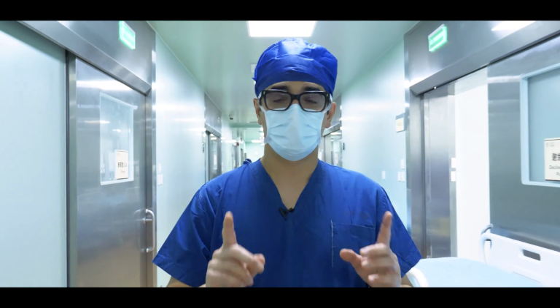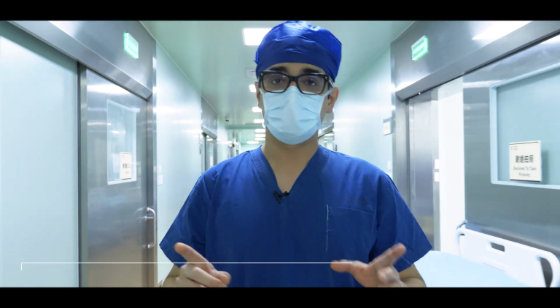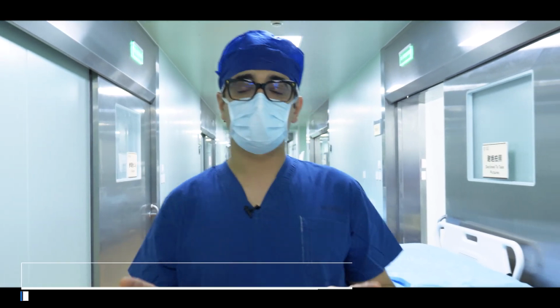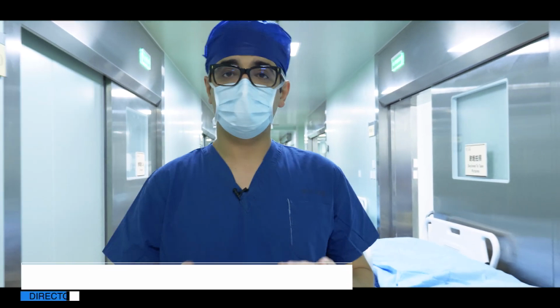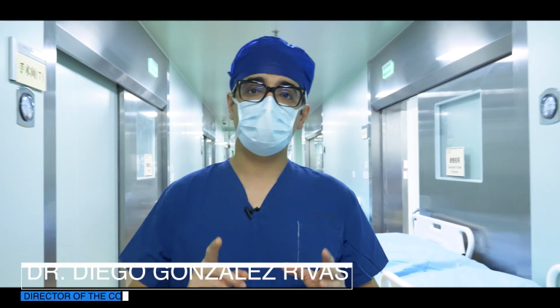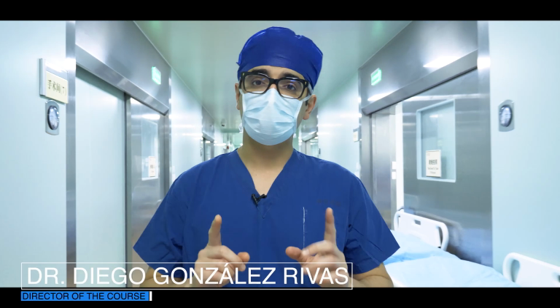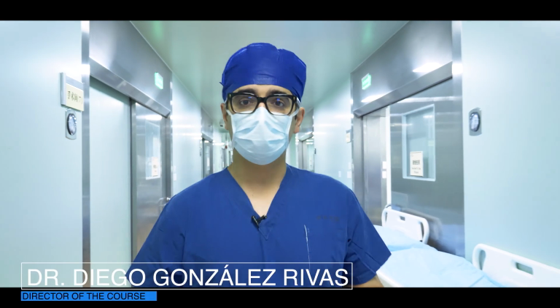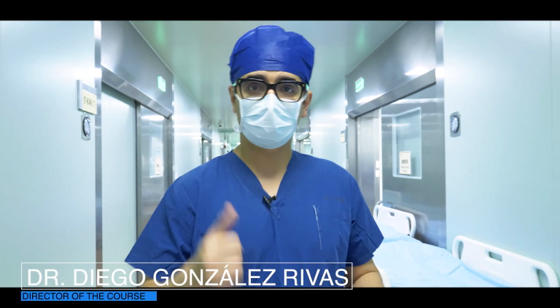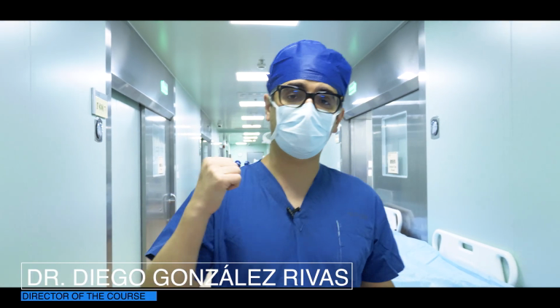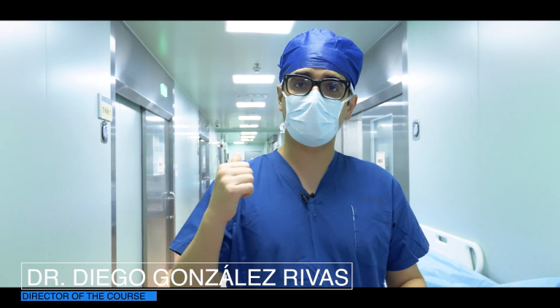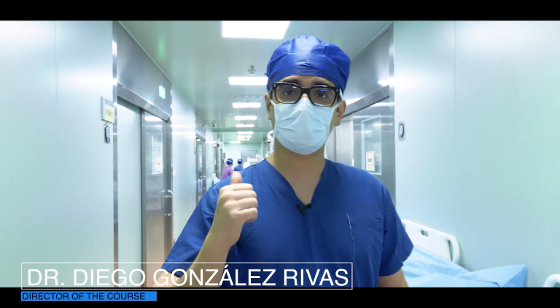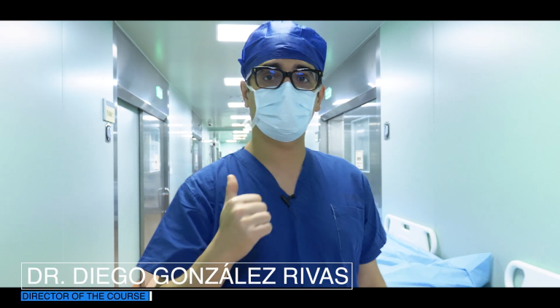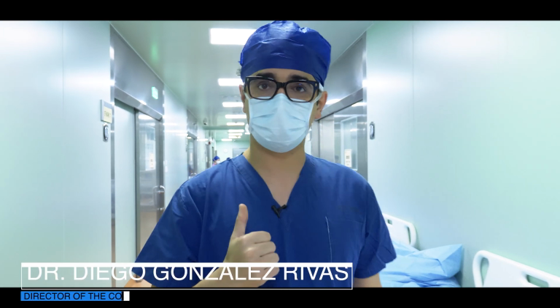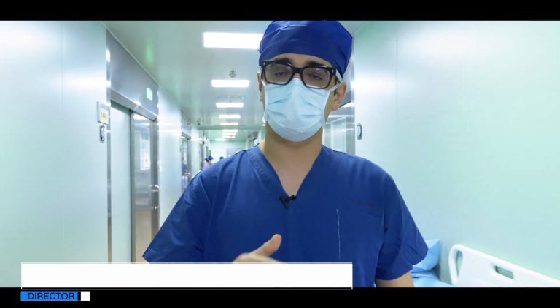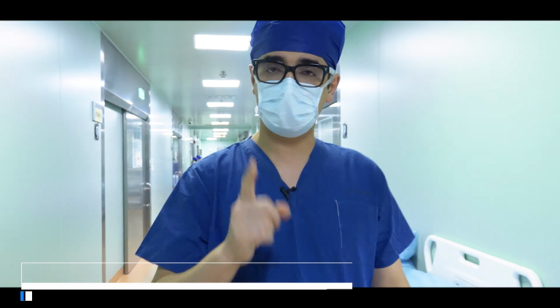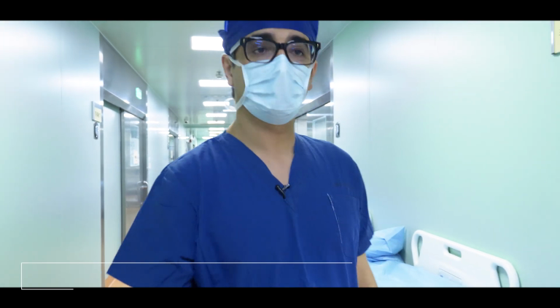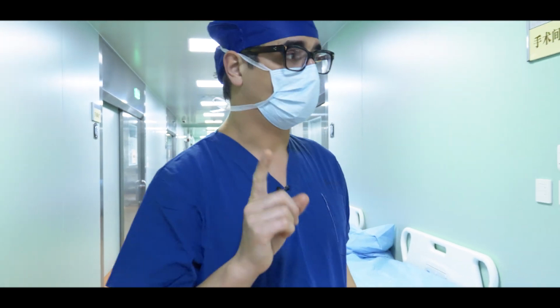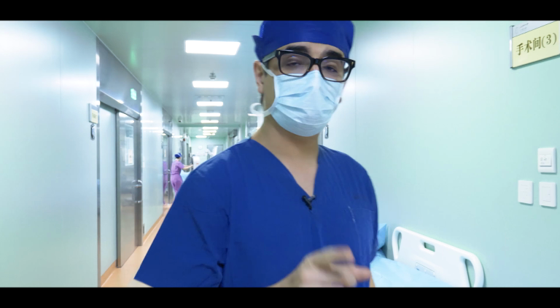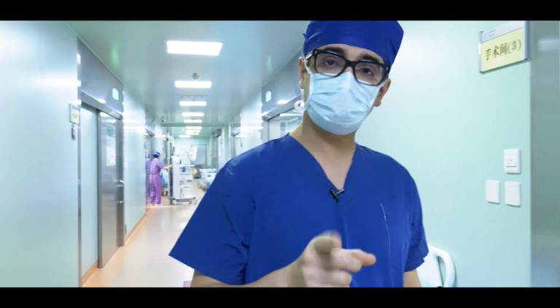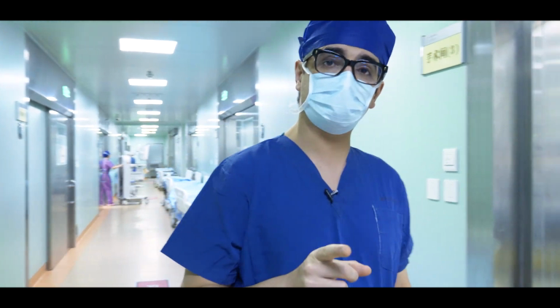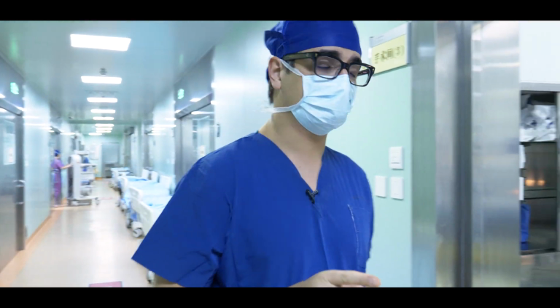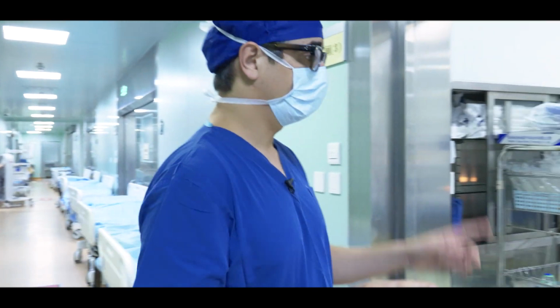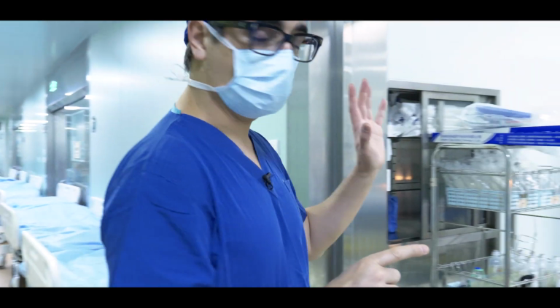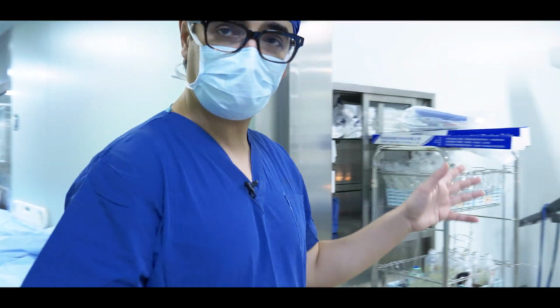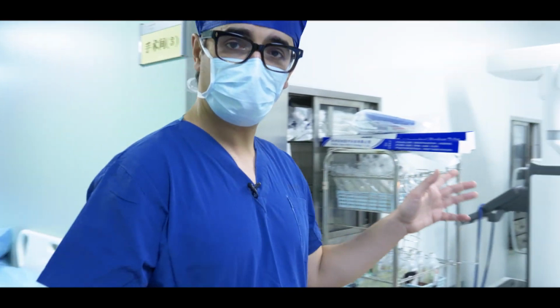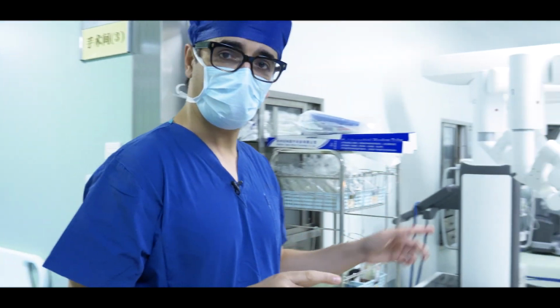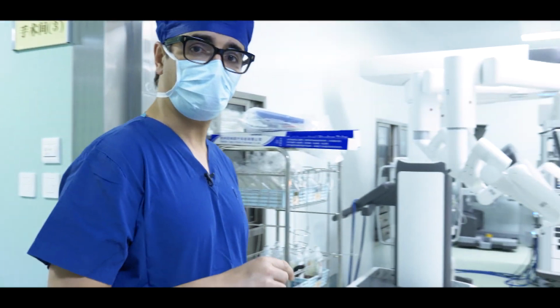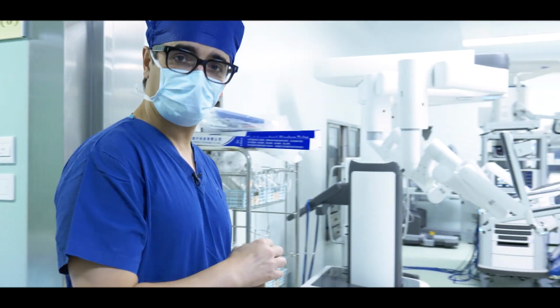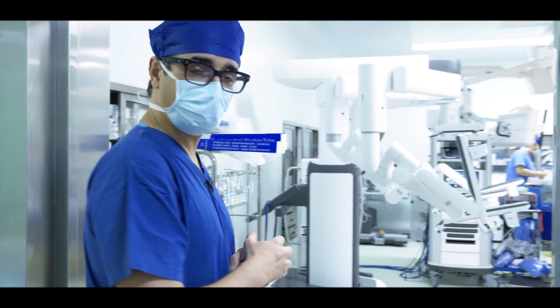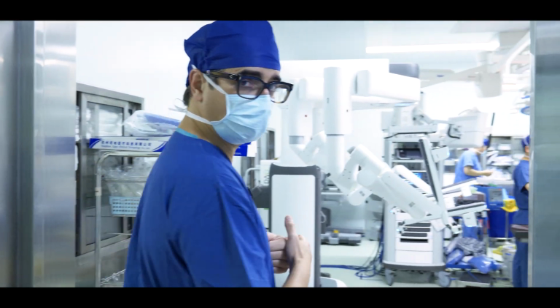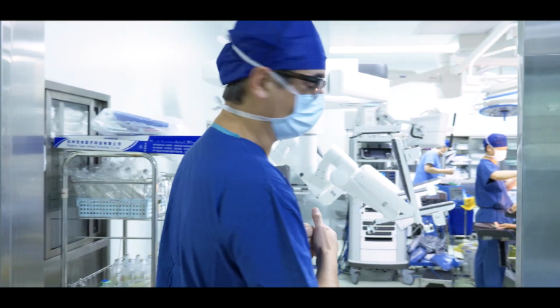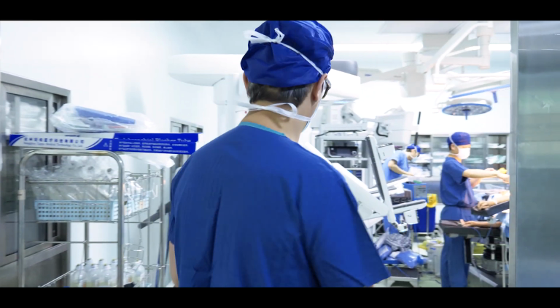This week is going to be very intense. Yesterday, 170 cases. Today, 160 cases. My first case today will be a robotic uniportal lobectomy.